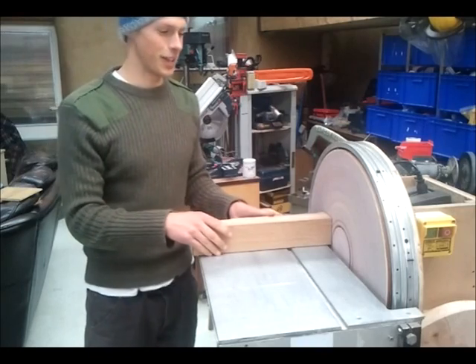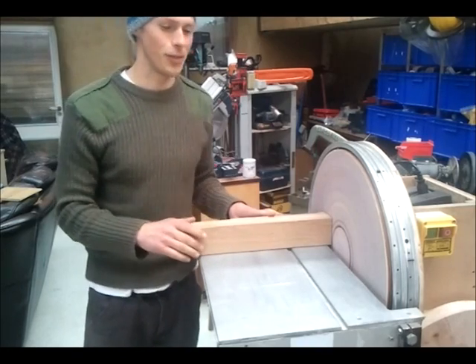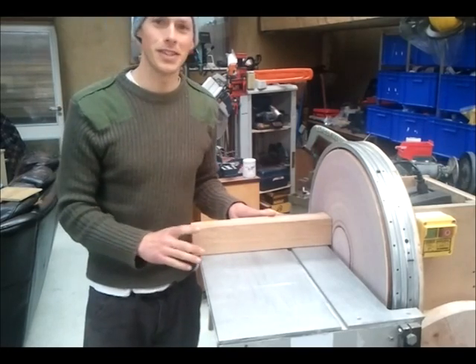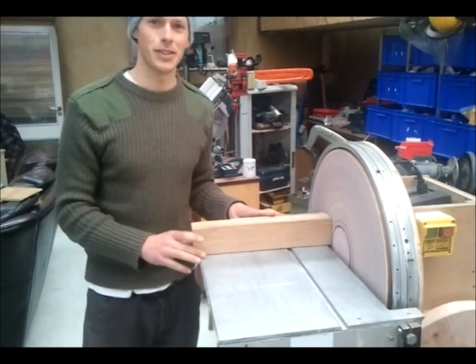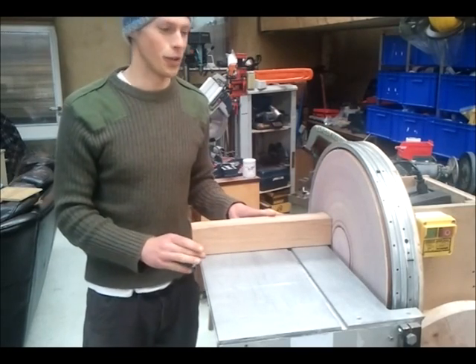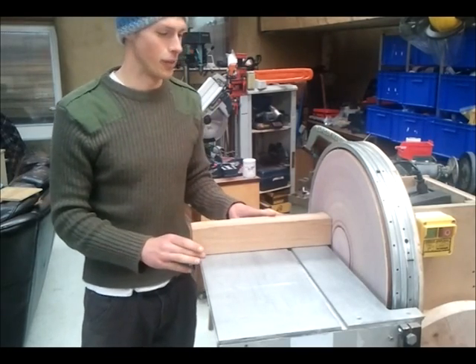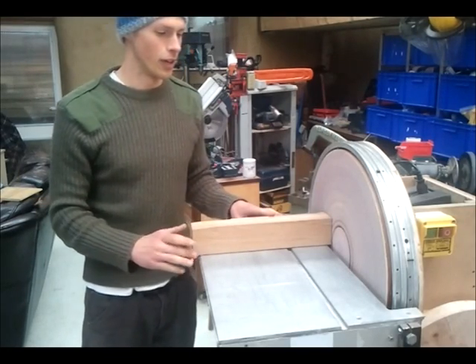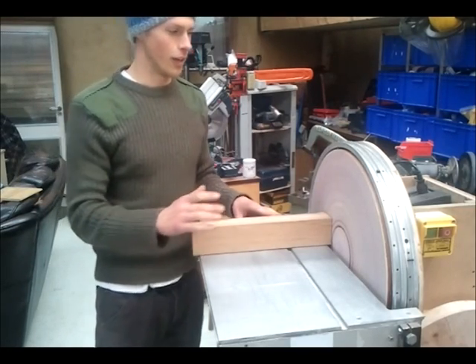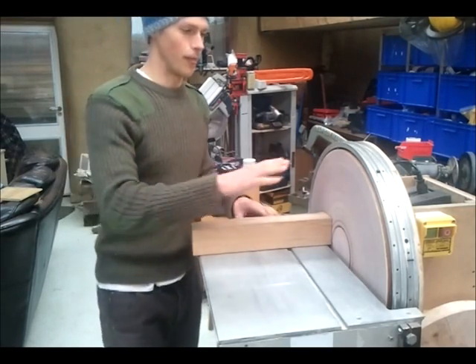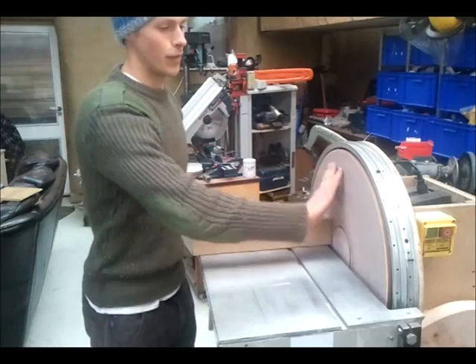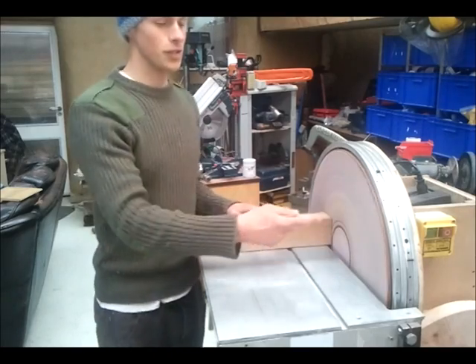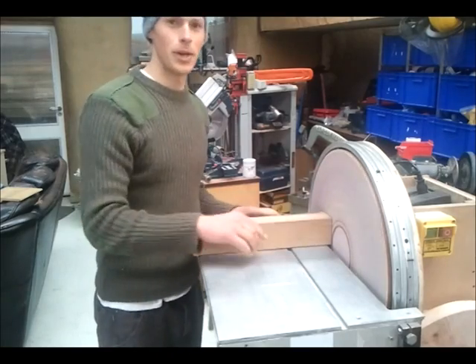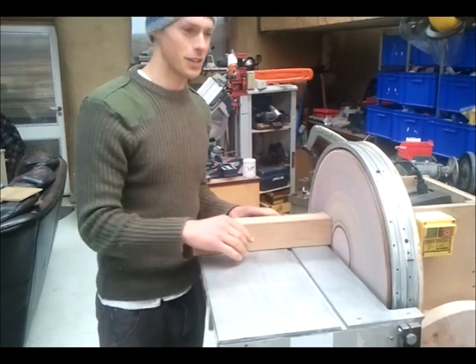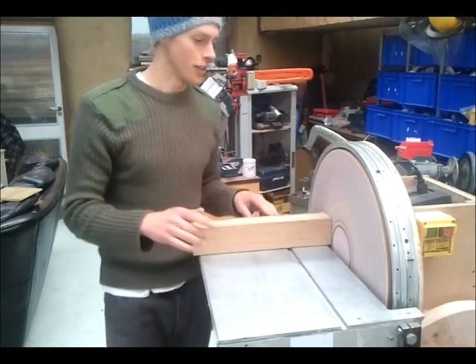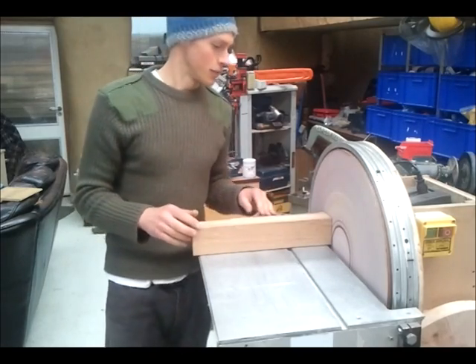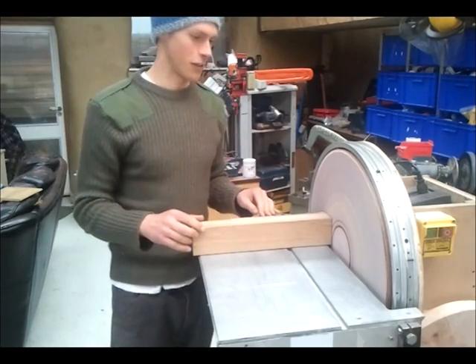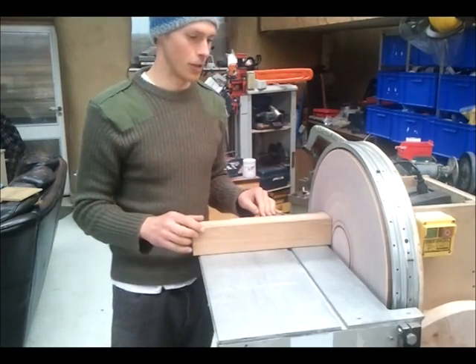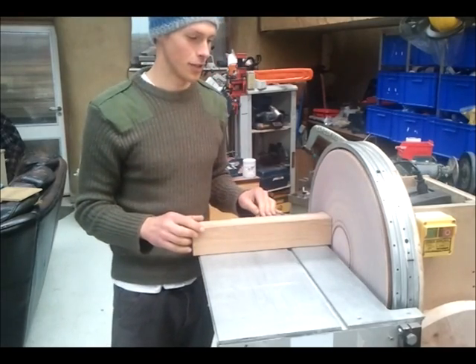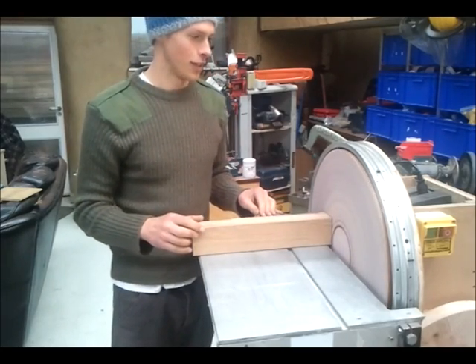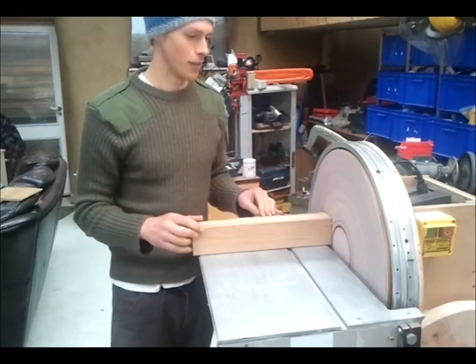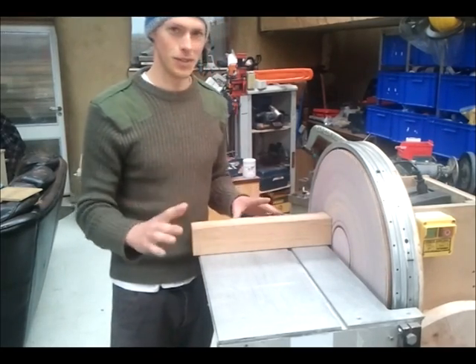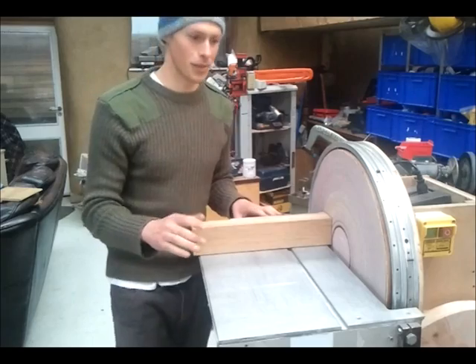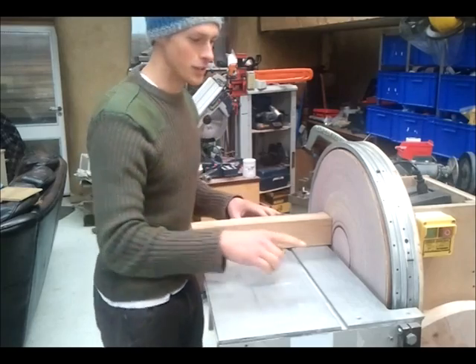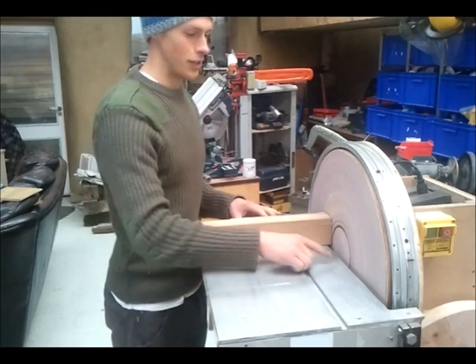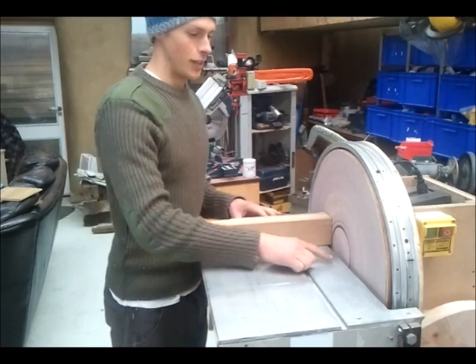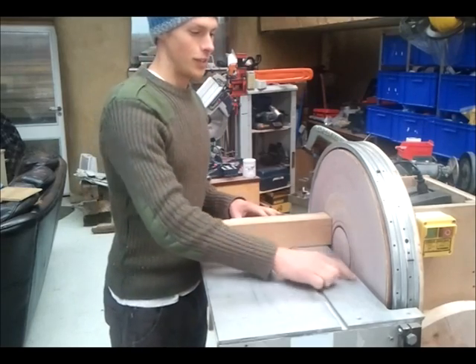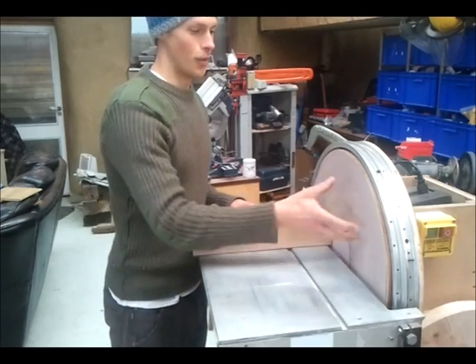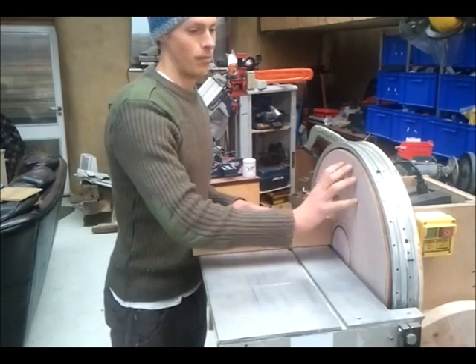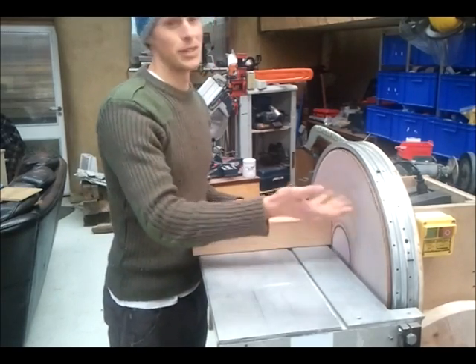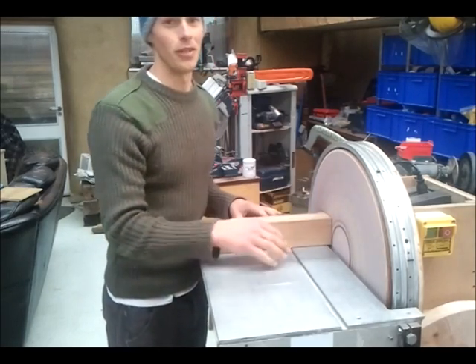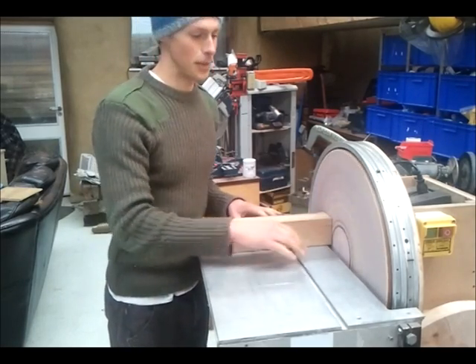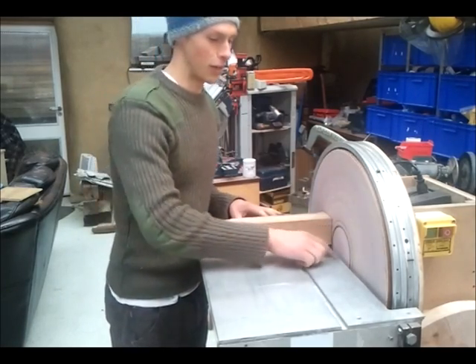Just going to go over some disc sander basics. Obviously you've got your spinning disc here which spins very fast, so safety-wise you don't want to be touching it while it's spinning around.